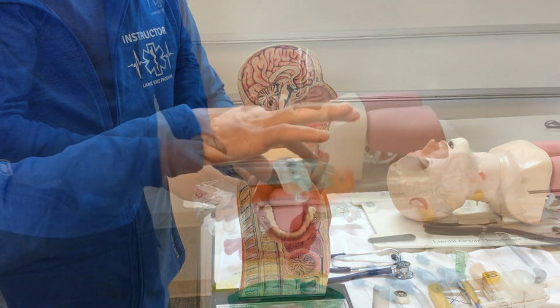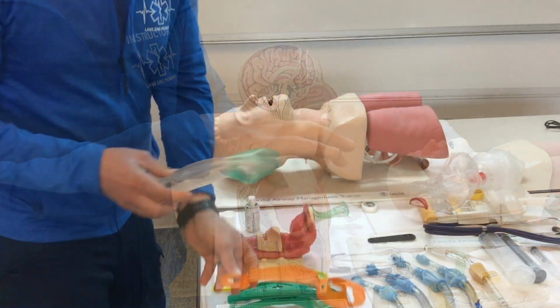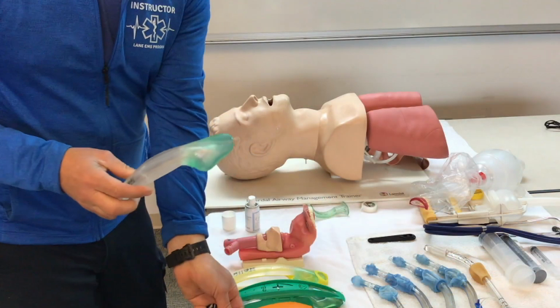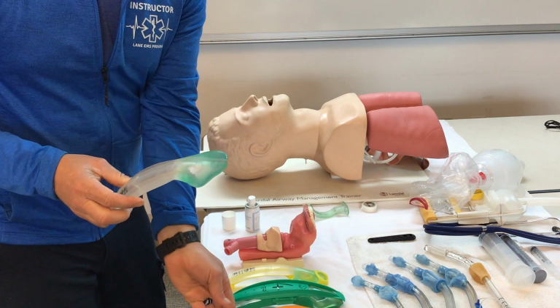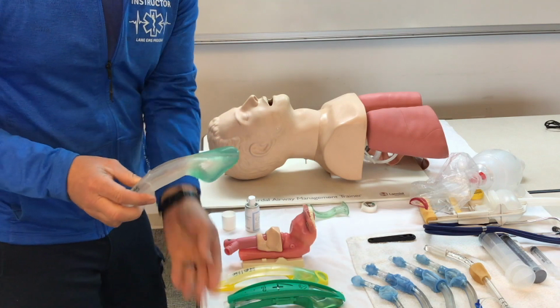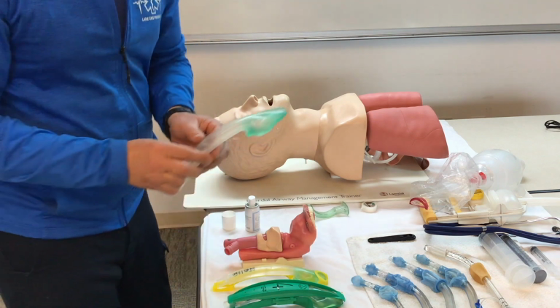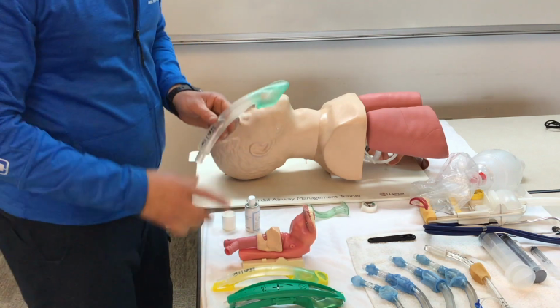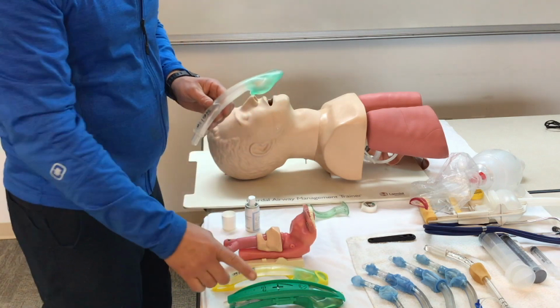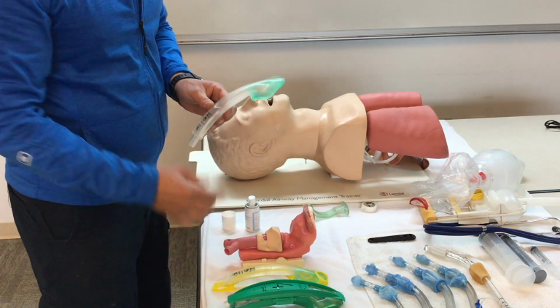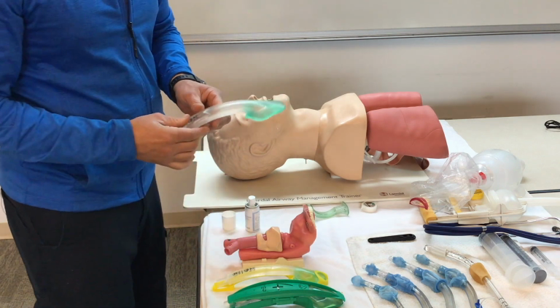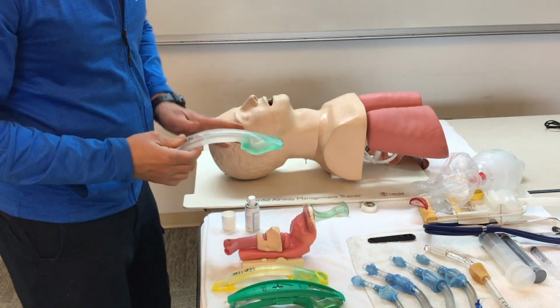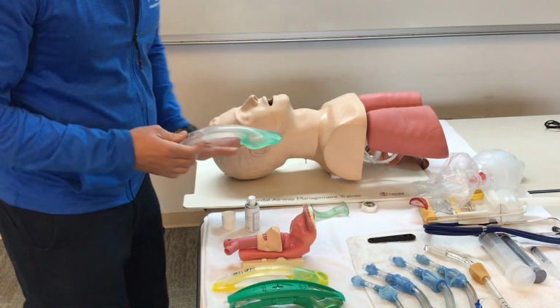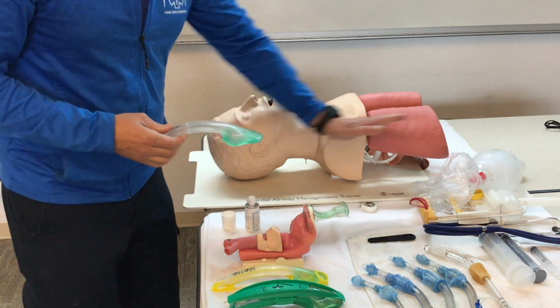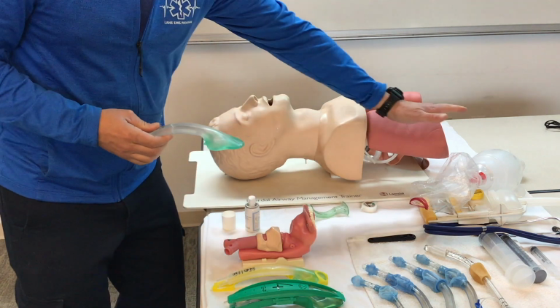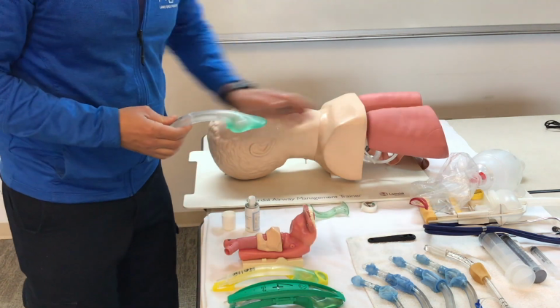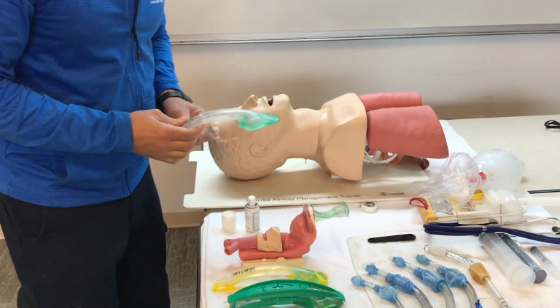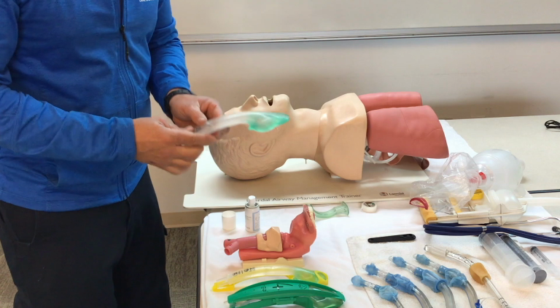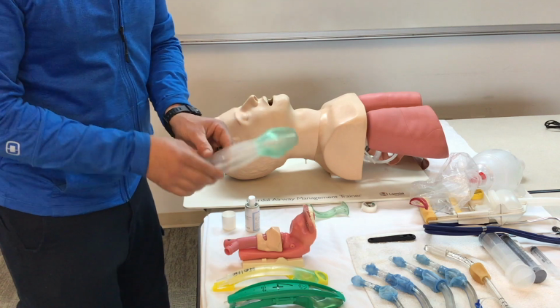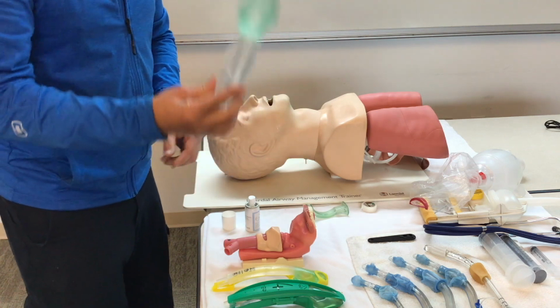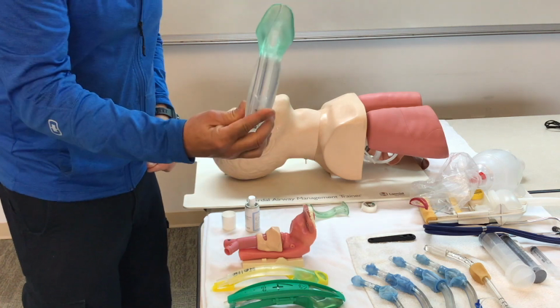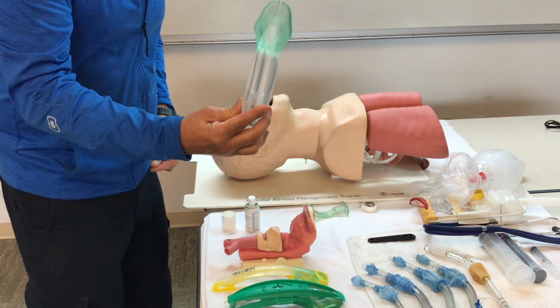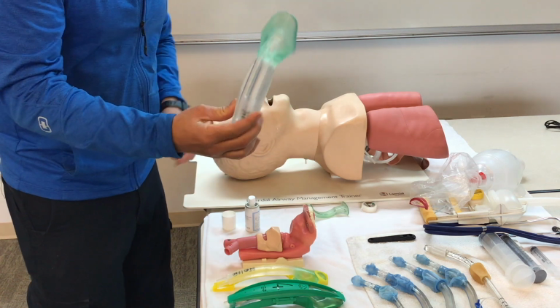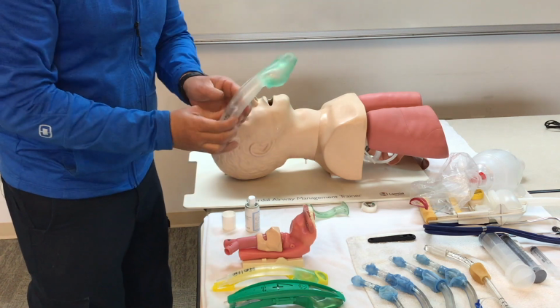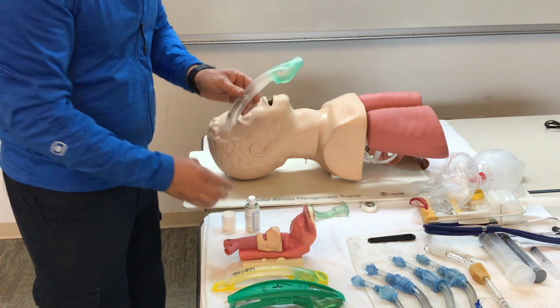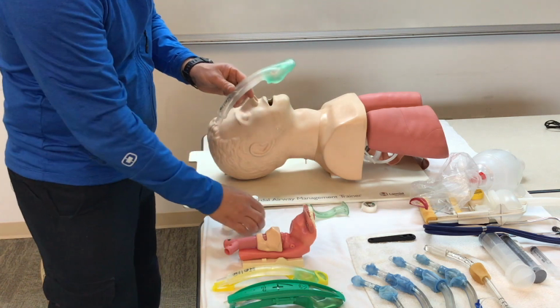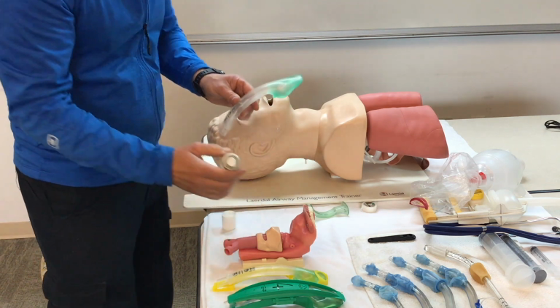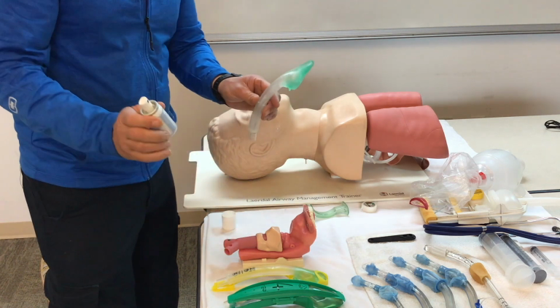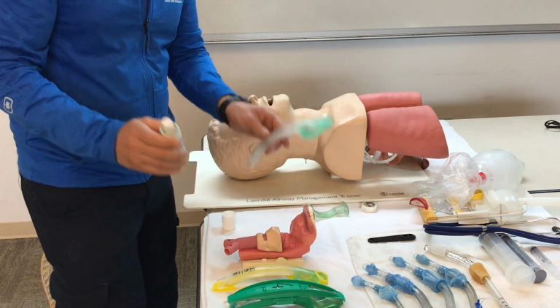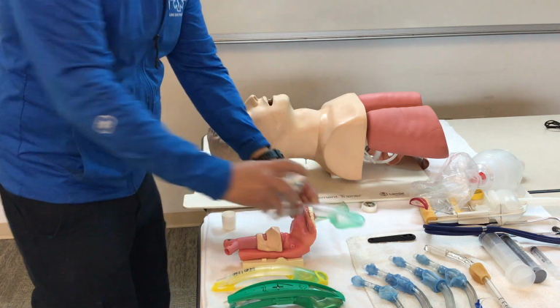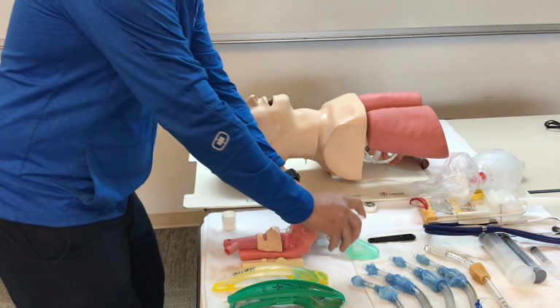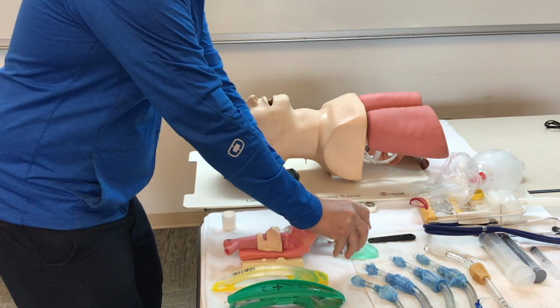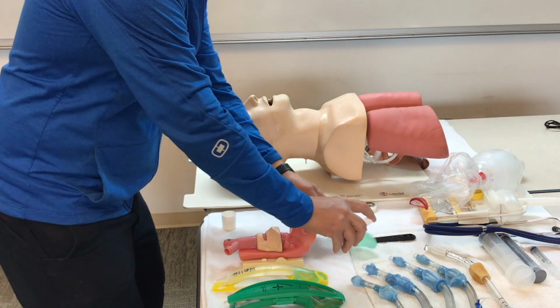We're going to select the appropriate size iGel — iGels are sized for the height of the patient. We'll select the appropriate sized iGel and lube the distal tip.